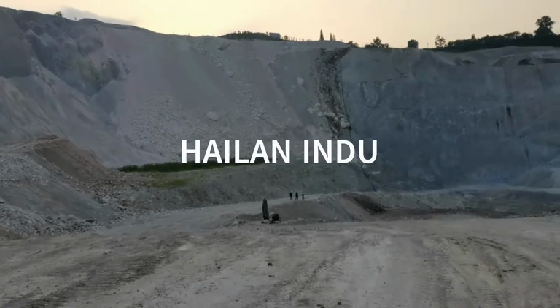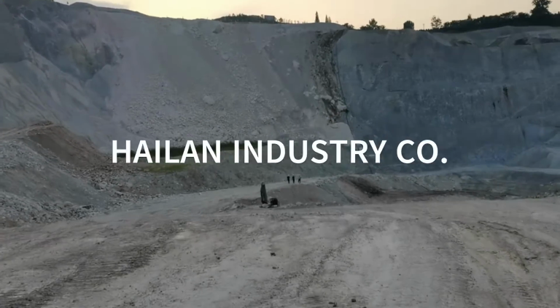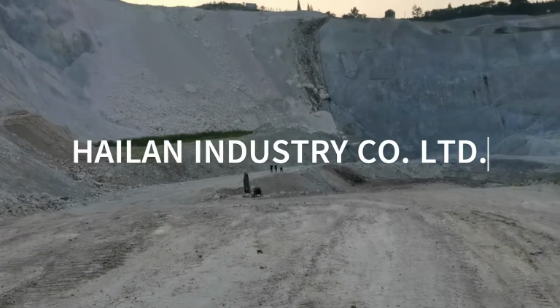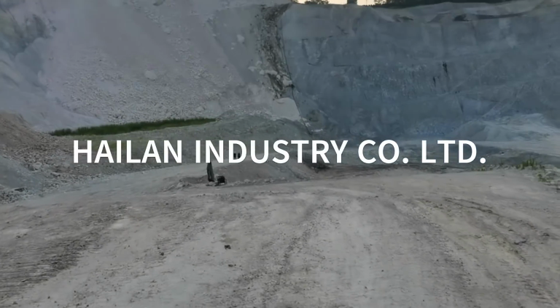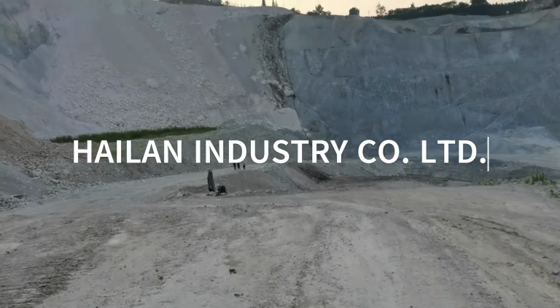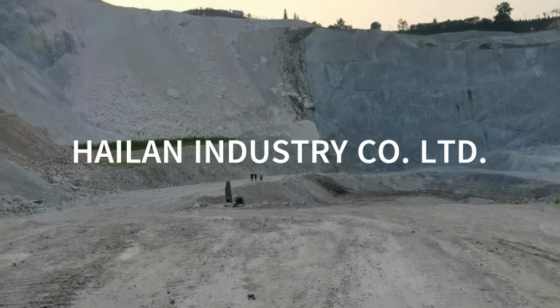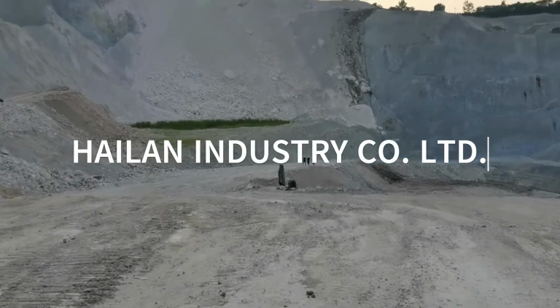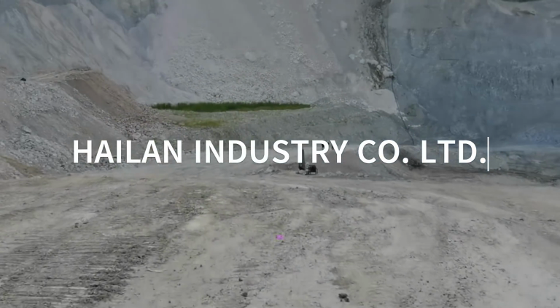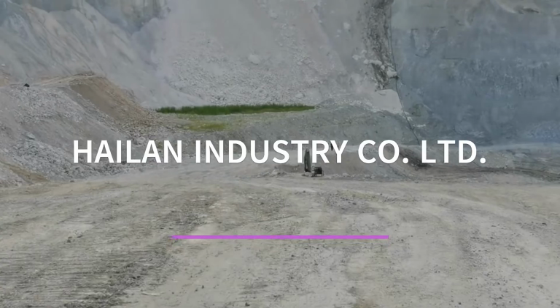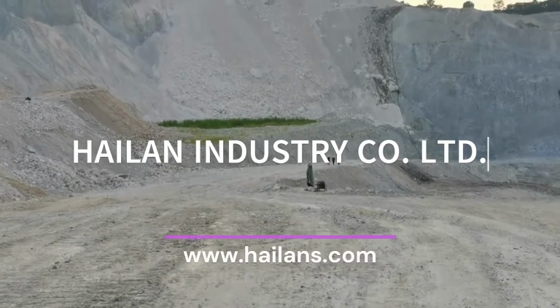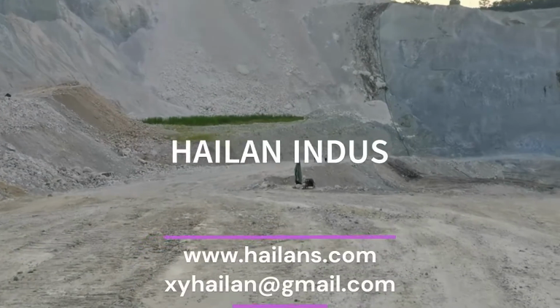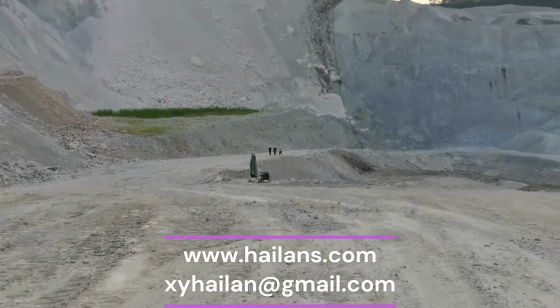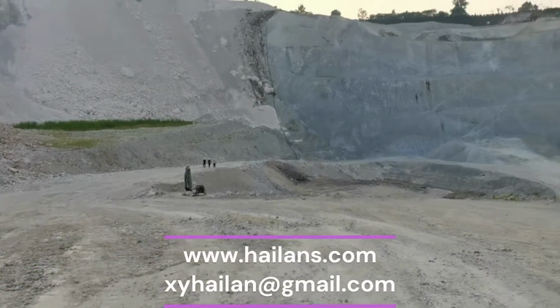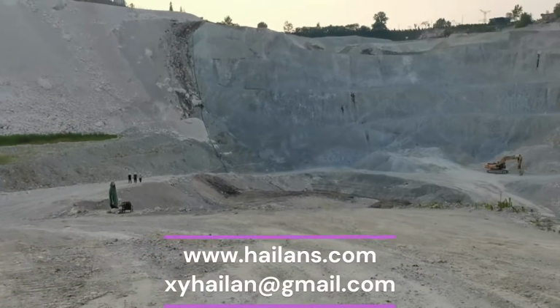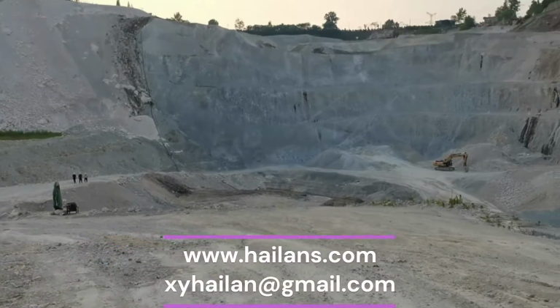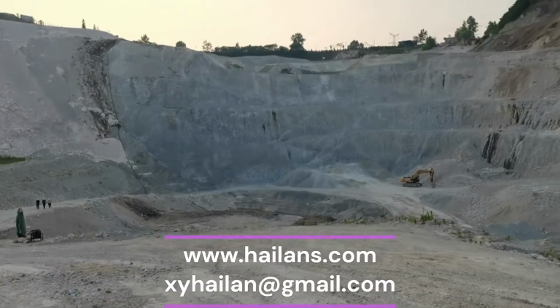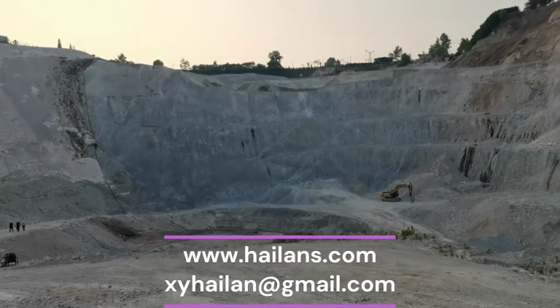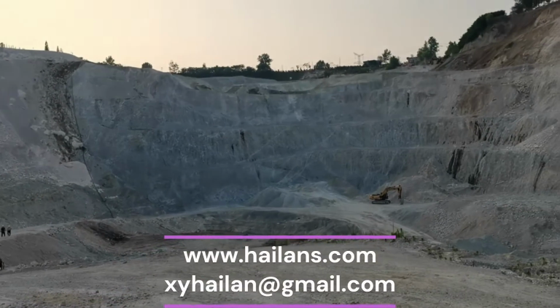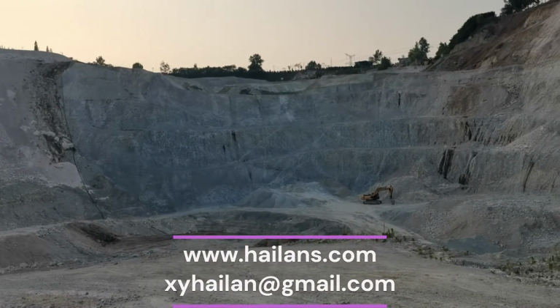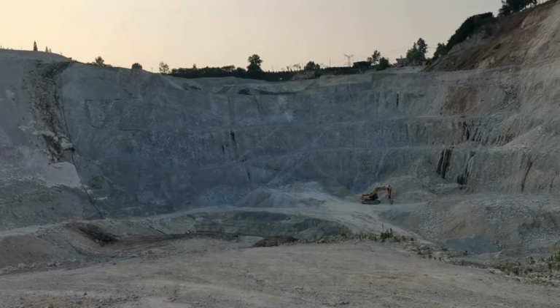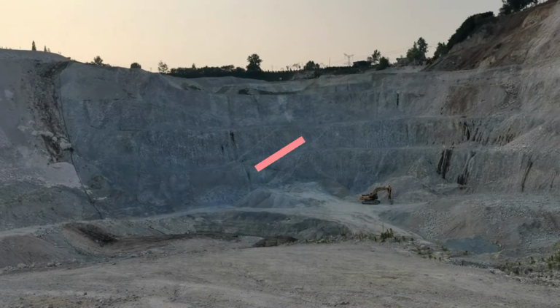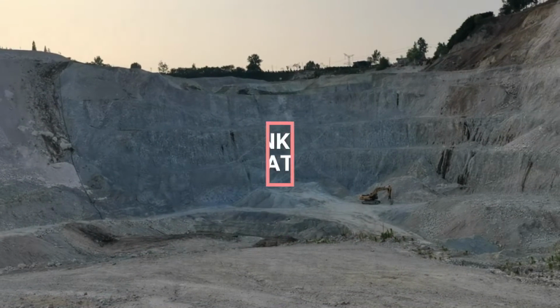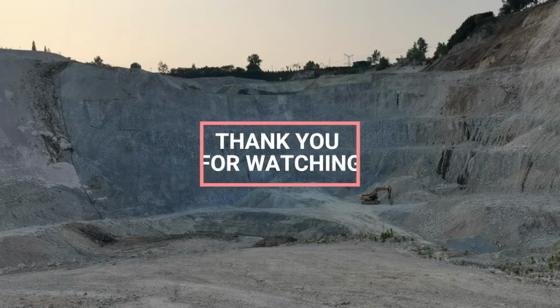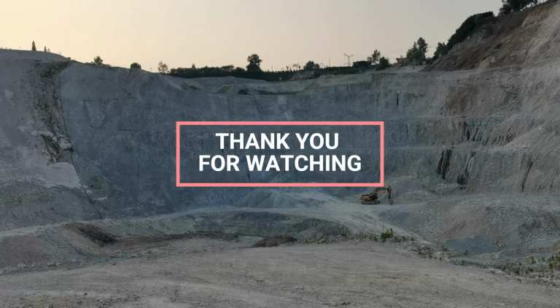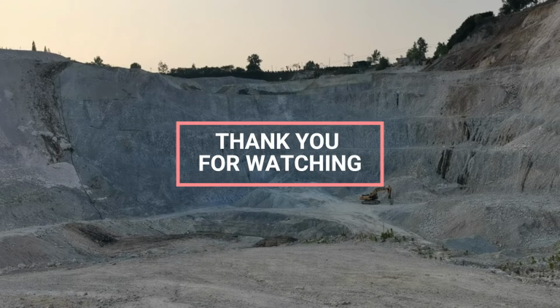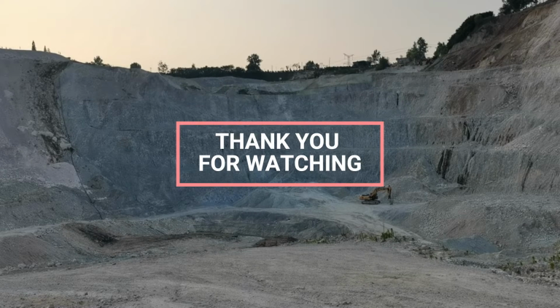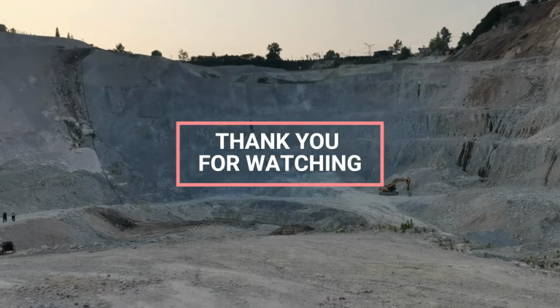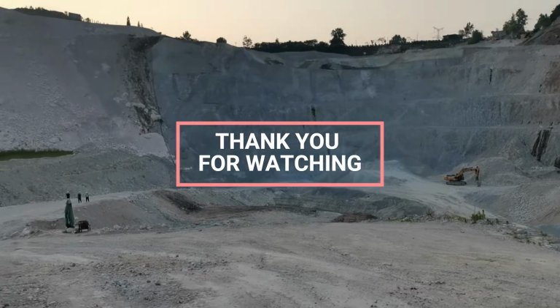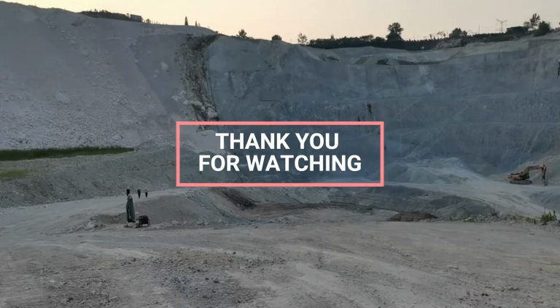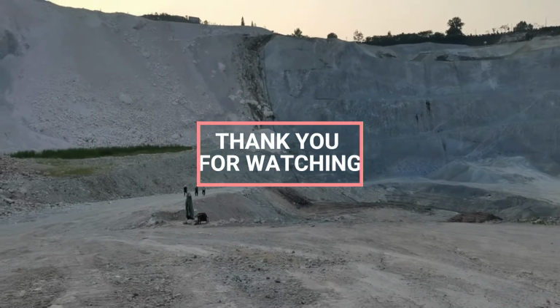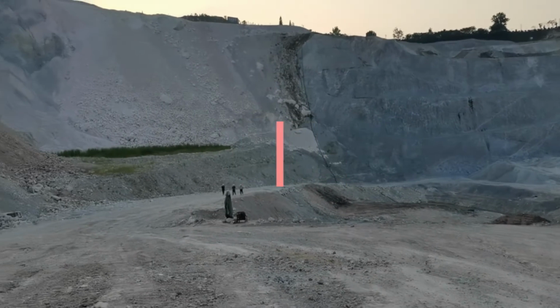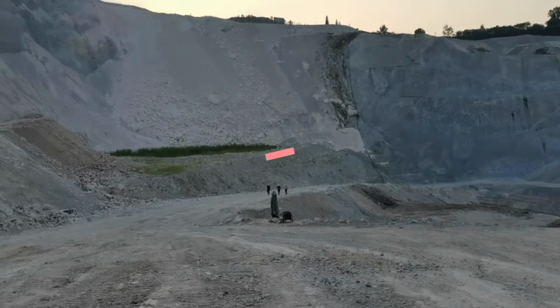Our mission at Hilan Industry is to develop long-term partnerships with our clients by providing the right product at the best price and efficiently dealing with all aspects of the importing process. Thank you for watching.